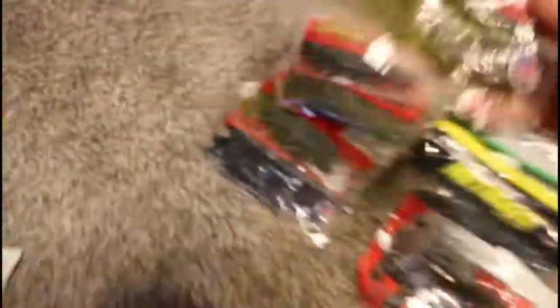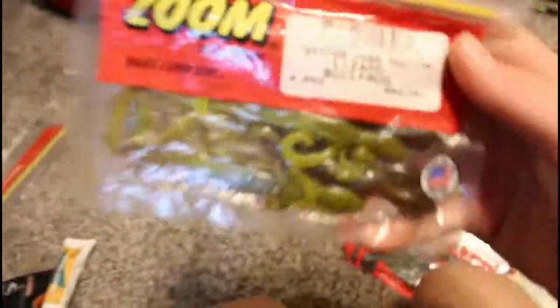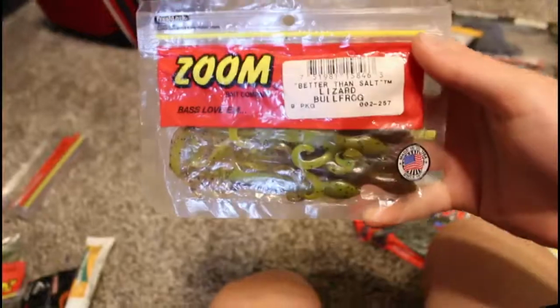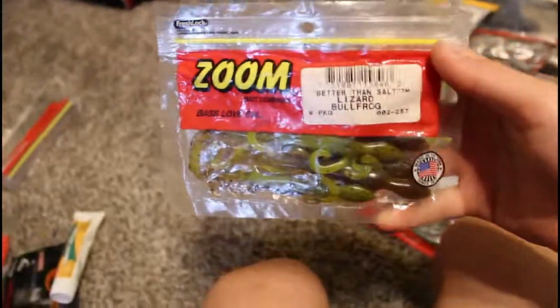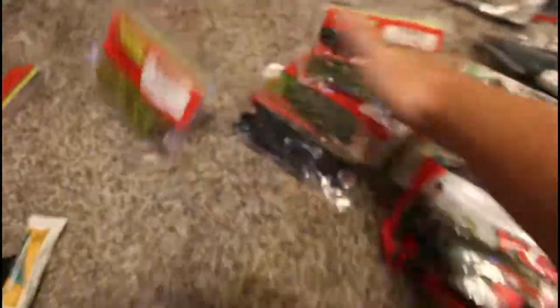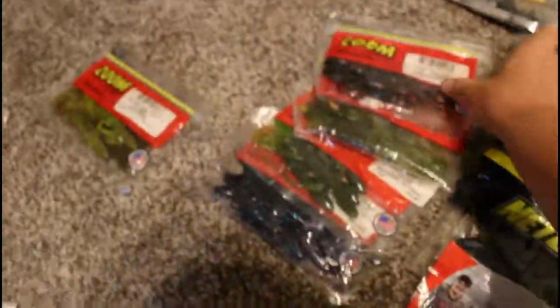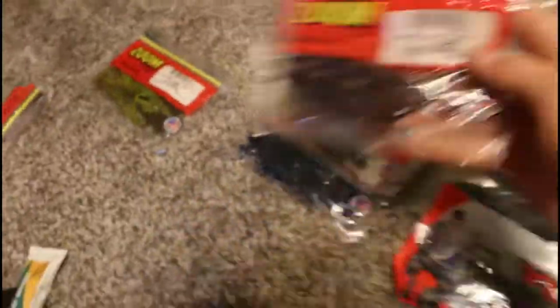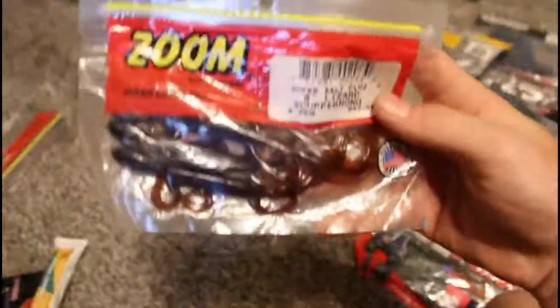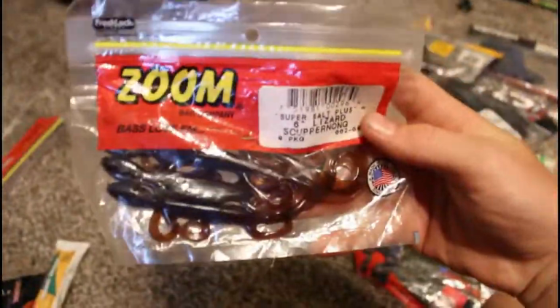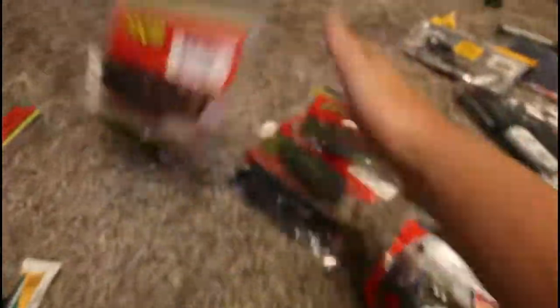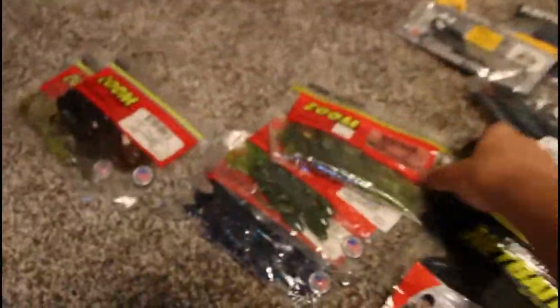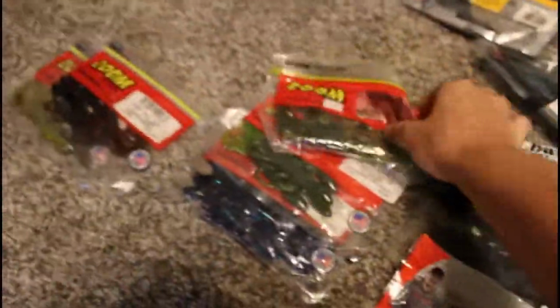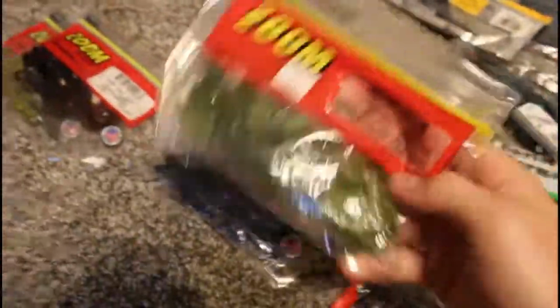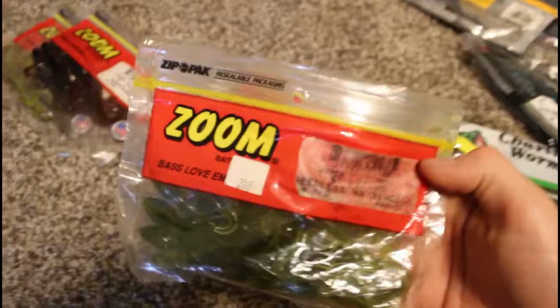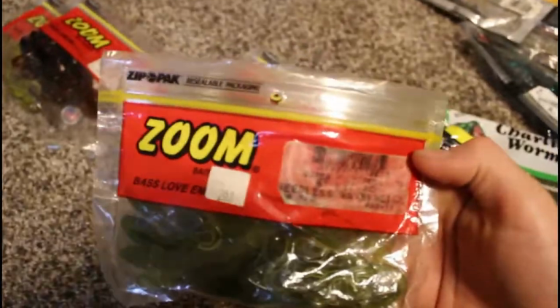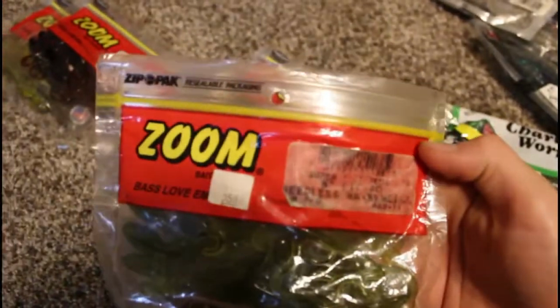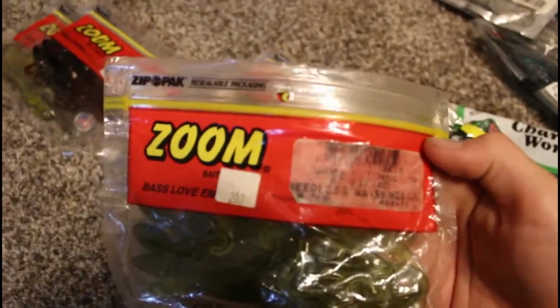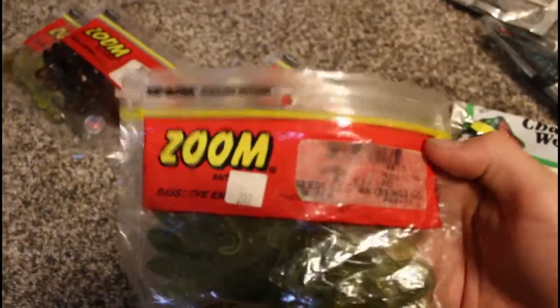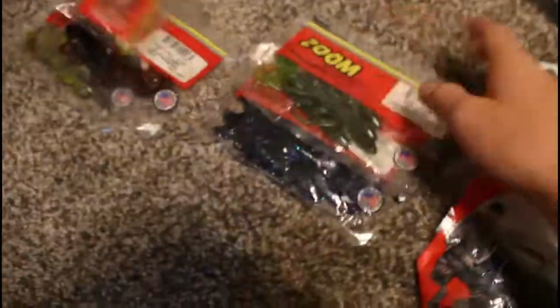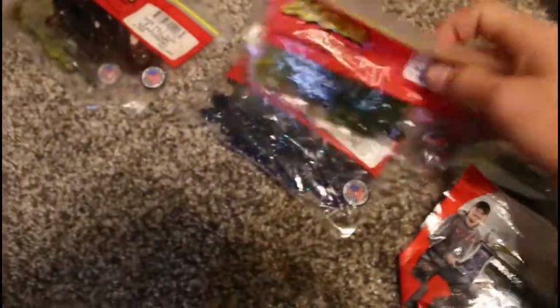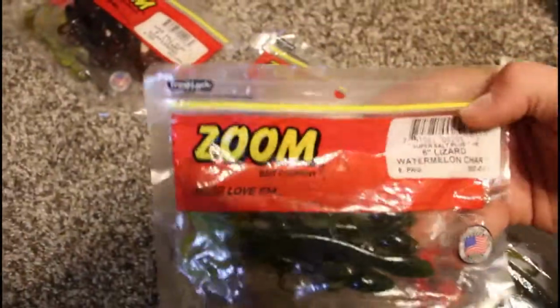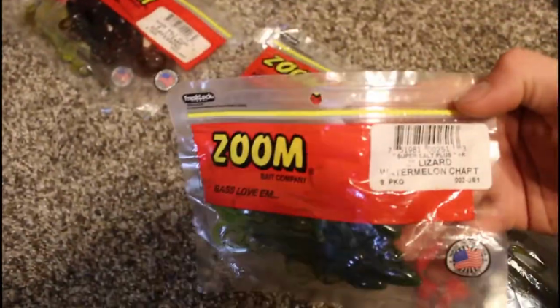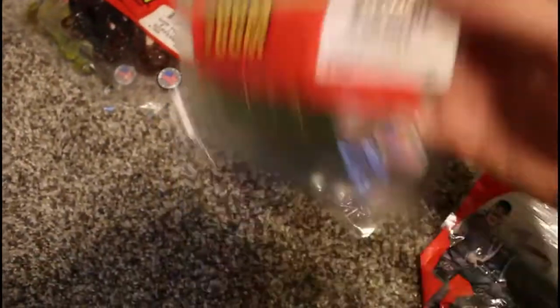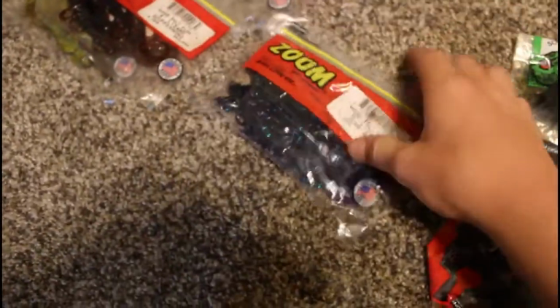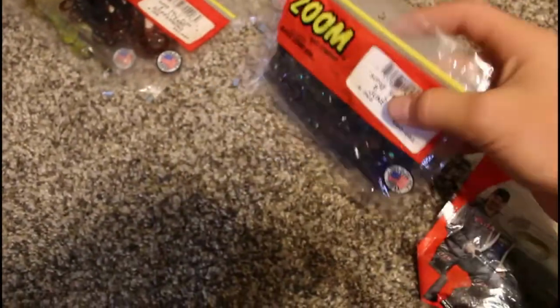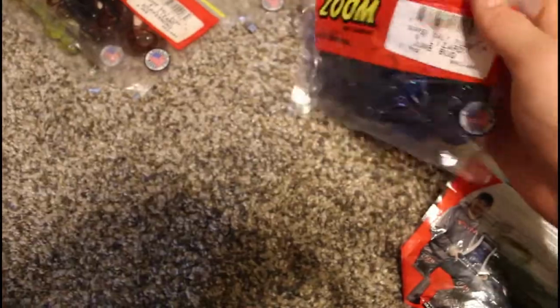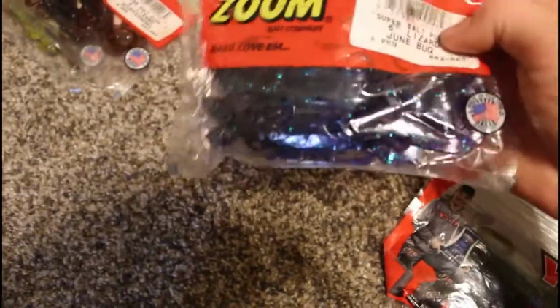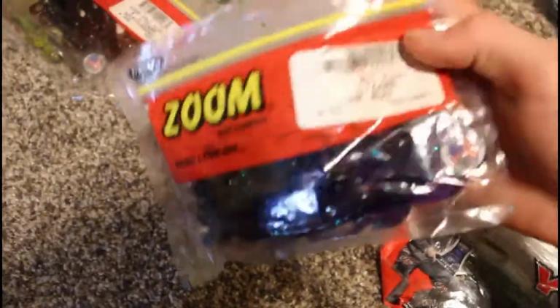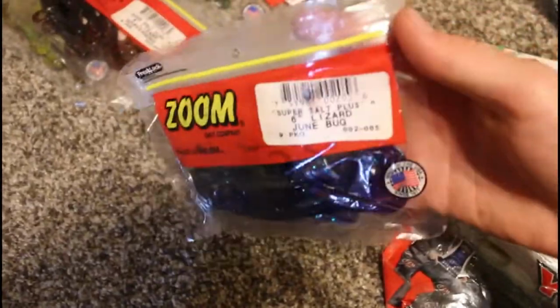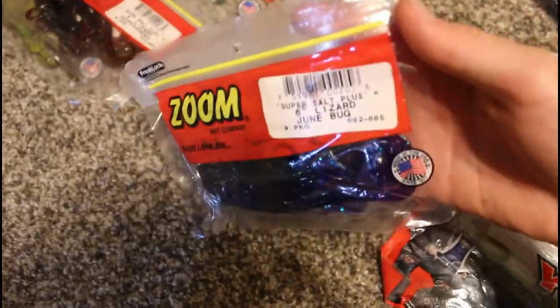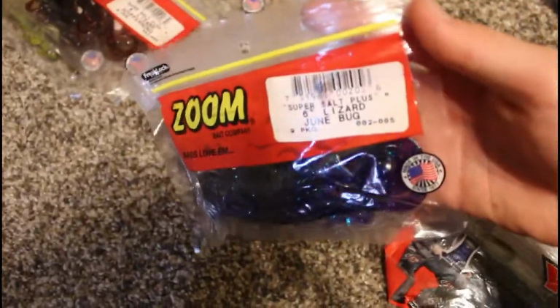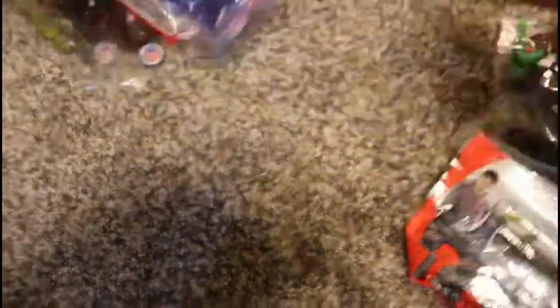Here we've got lizards in bullfrog, watermelon chart, seedless watermelon, and Junebug.